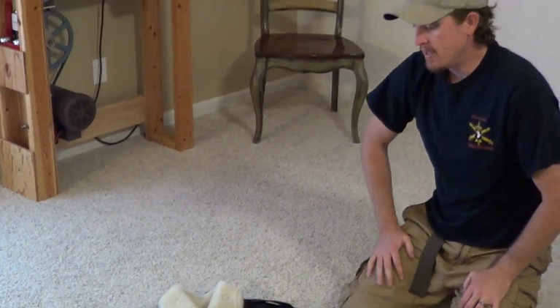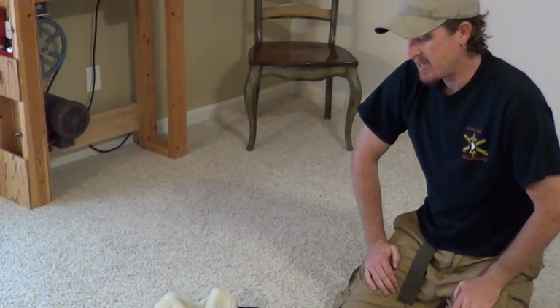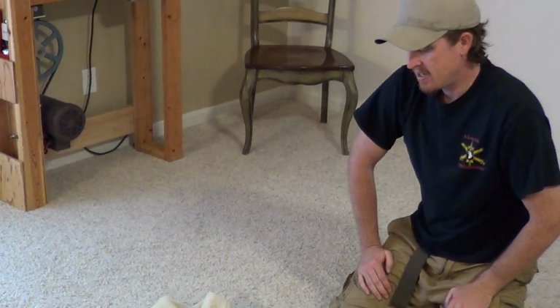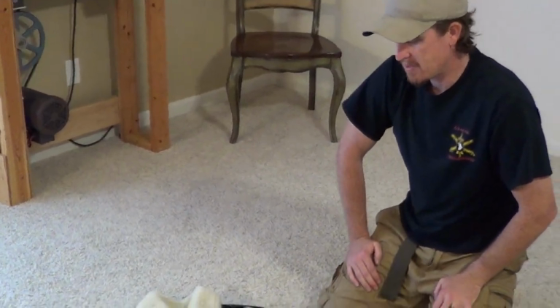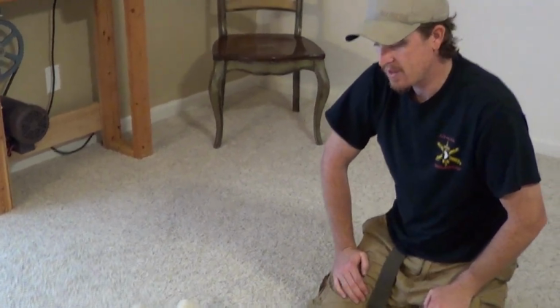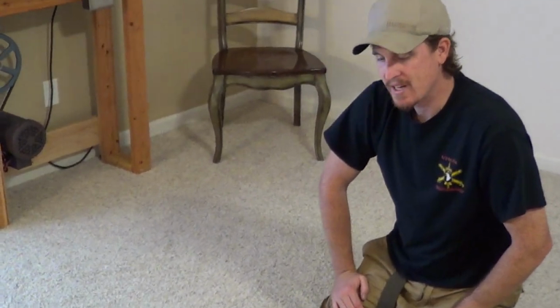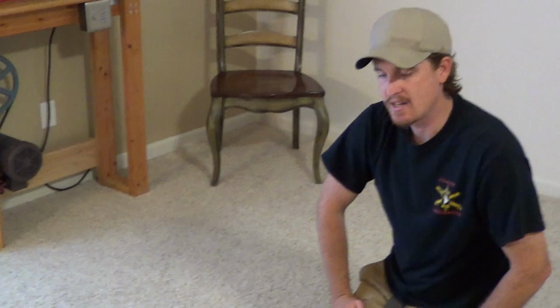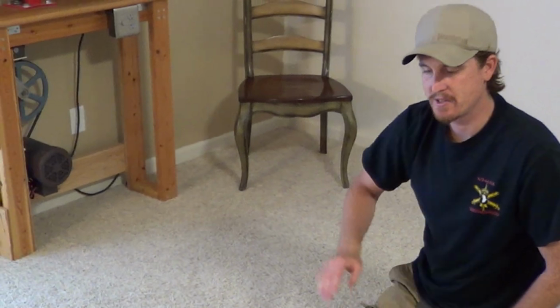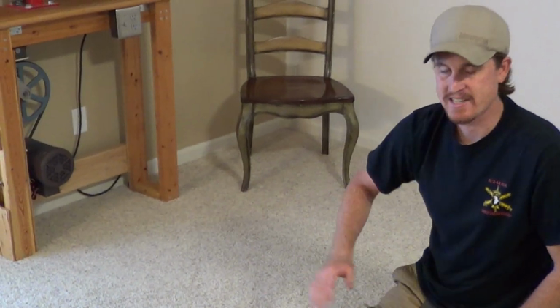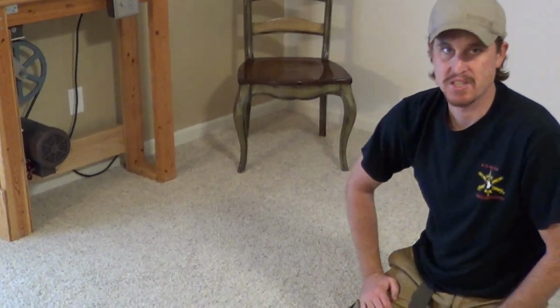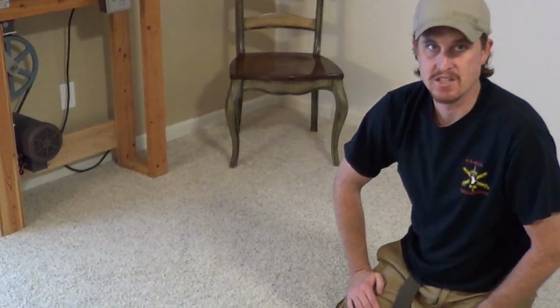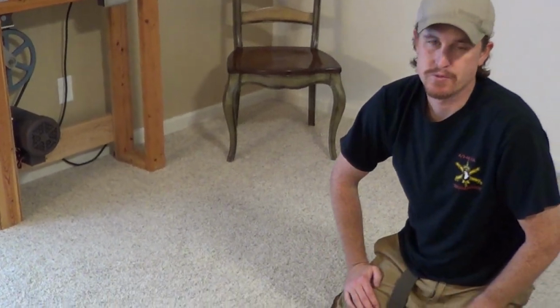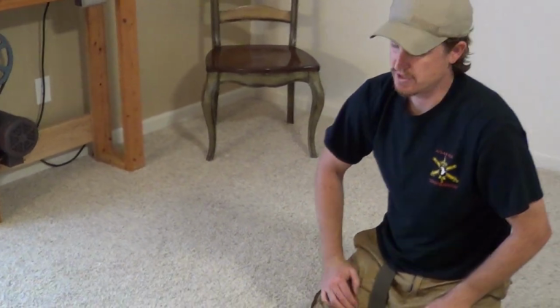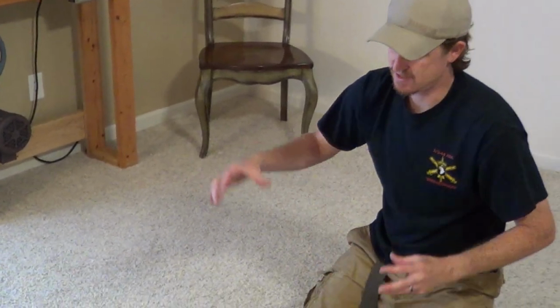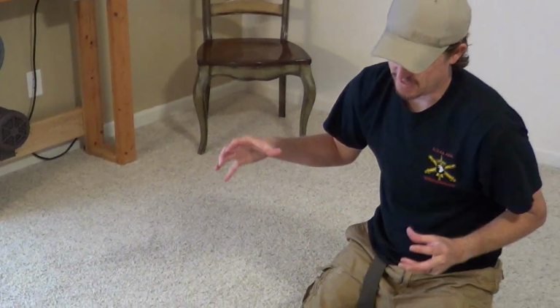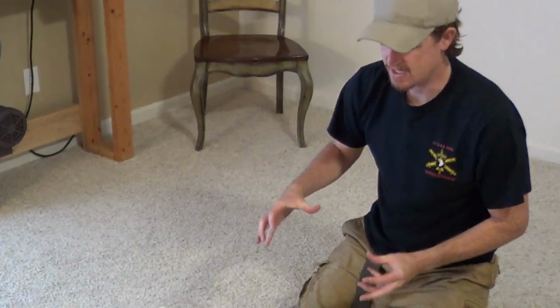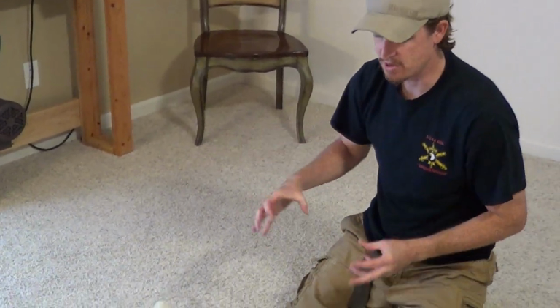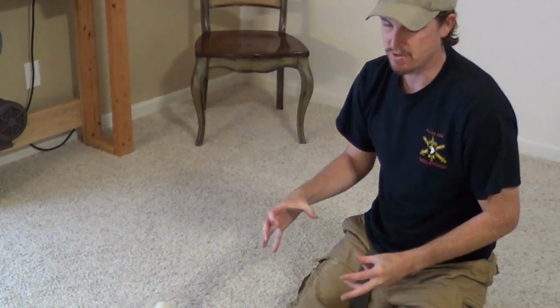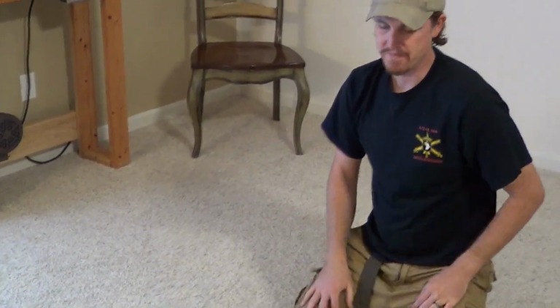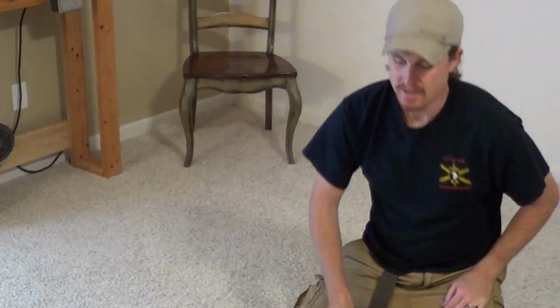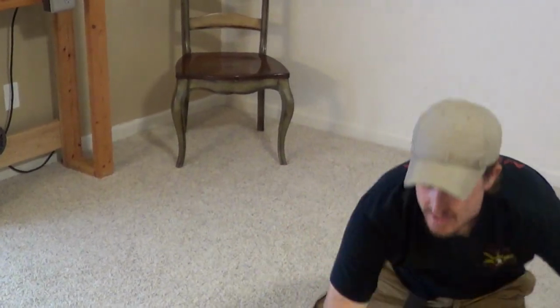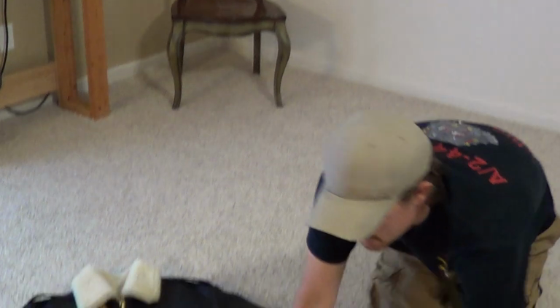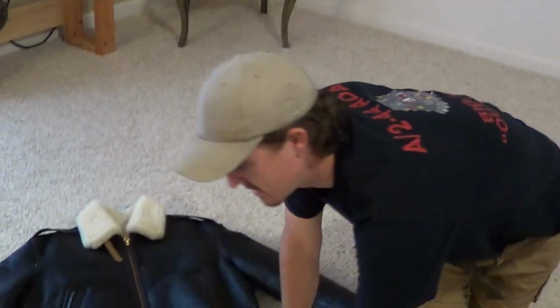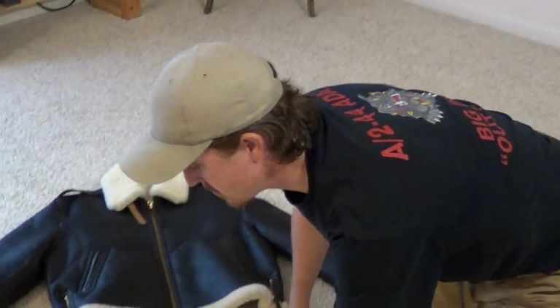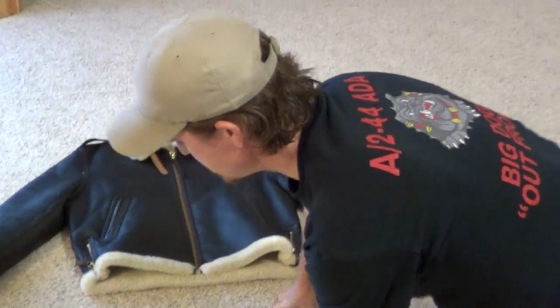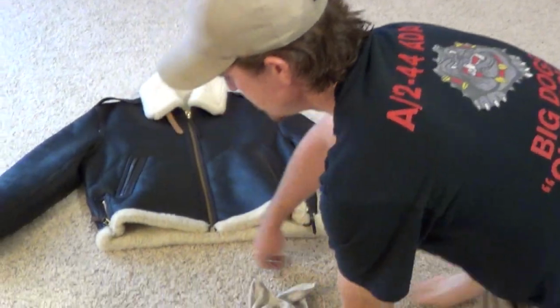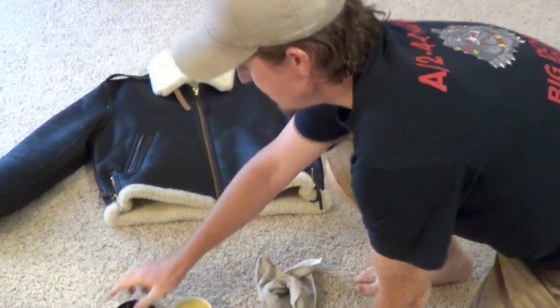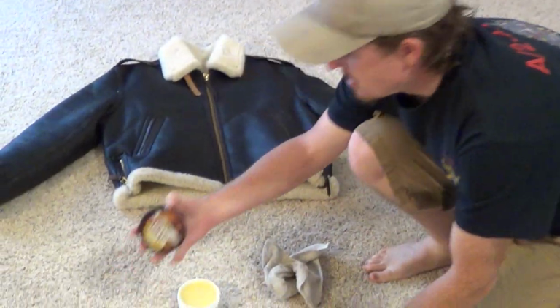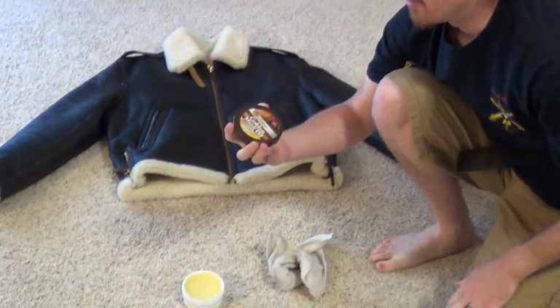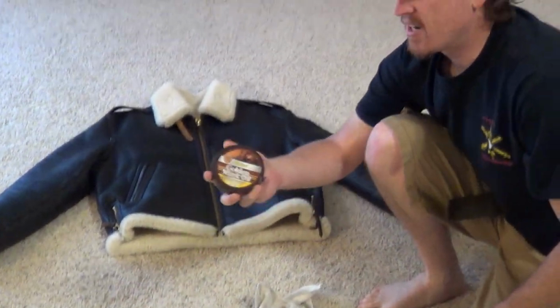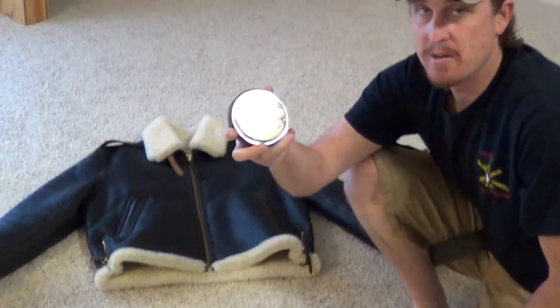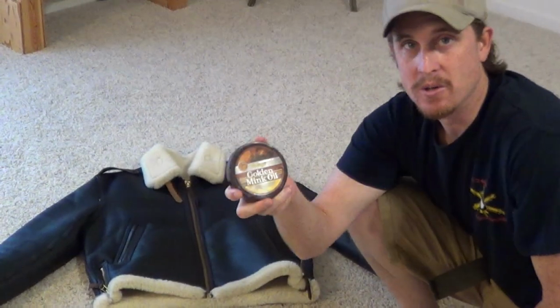It's been probably three or four days after the last application of Neatsfoot oil, just to give it extra time to absorb. Now I'm going to apply the mink oil.